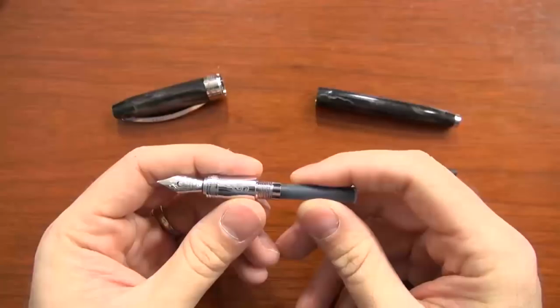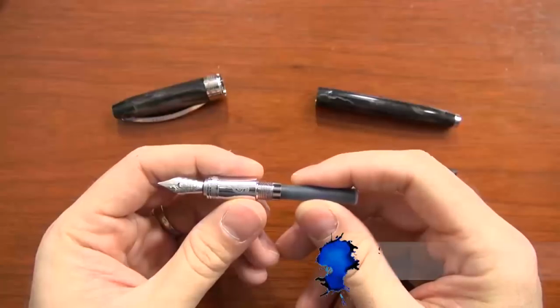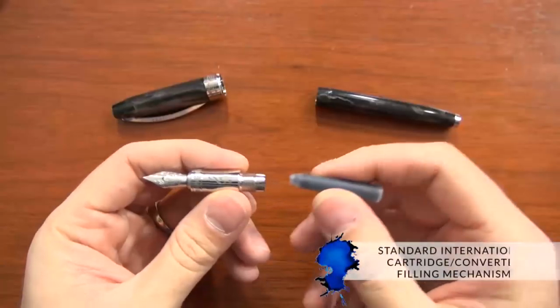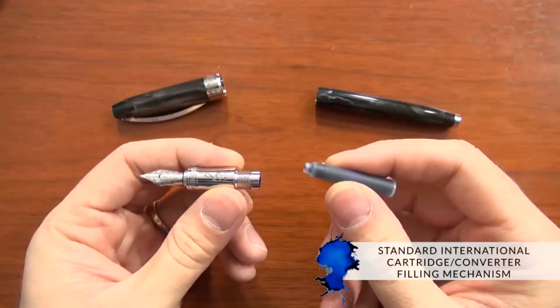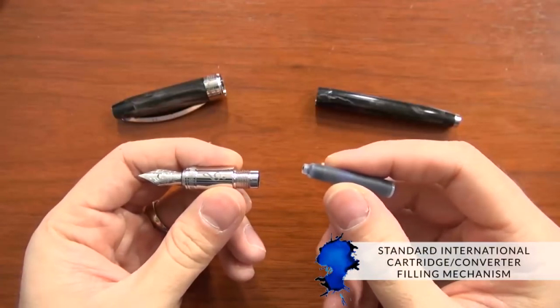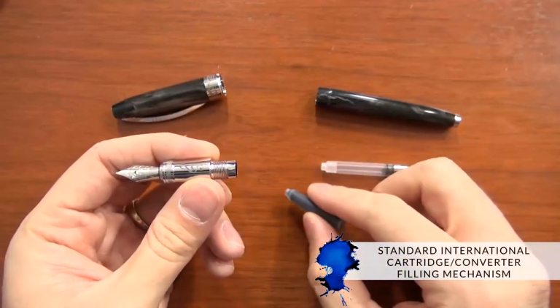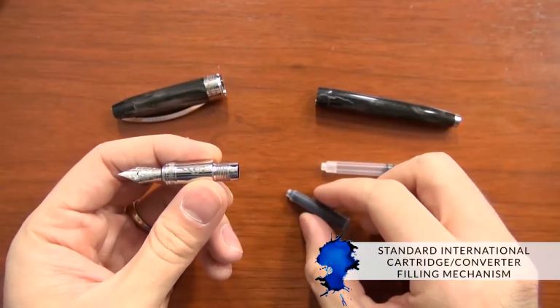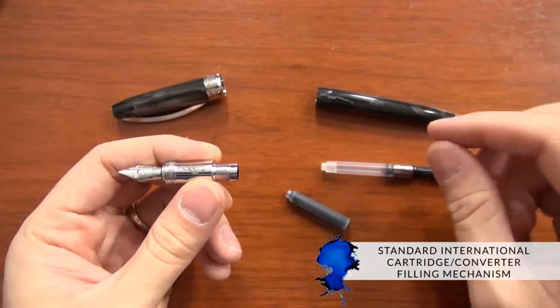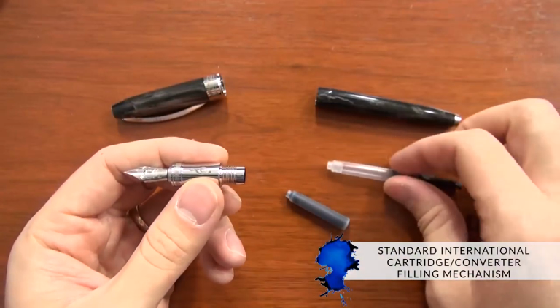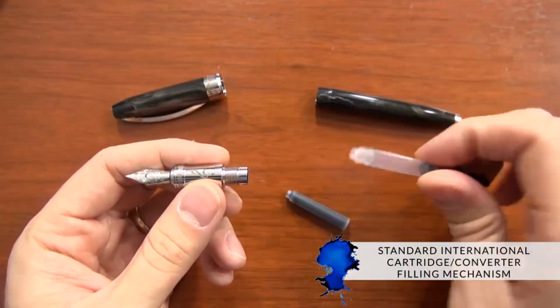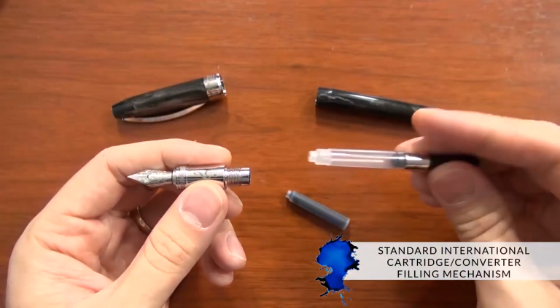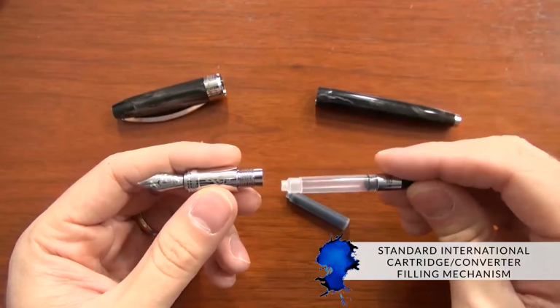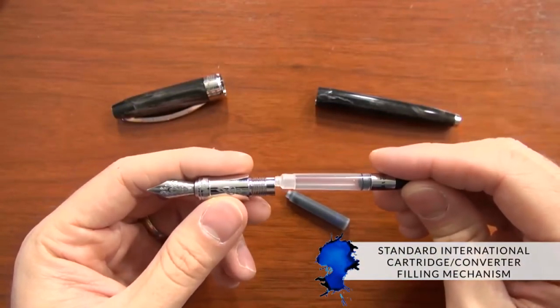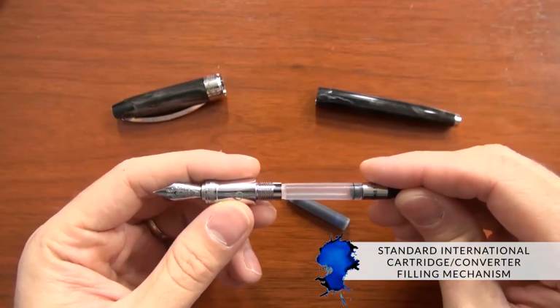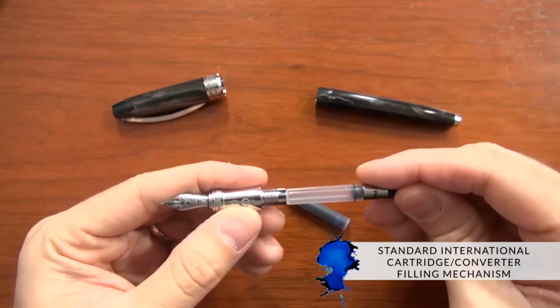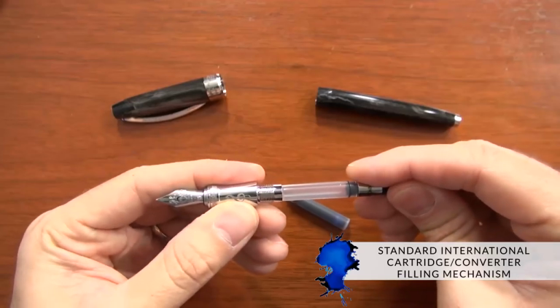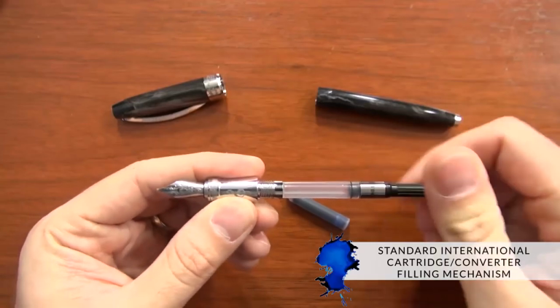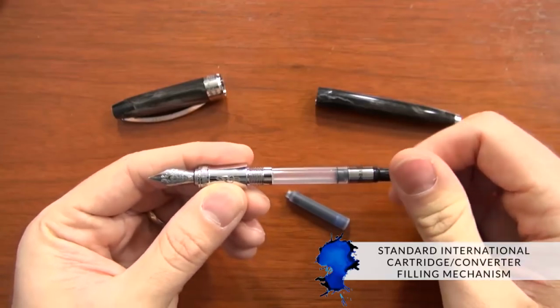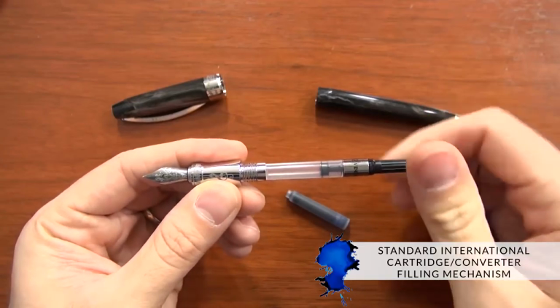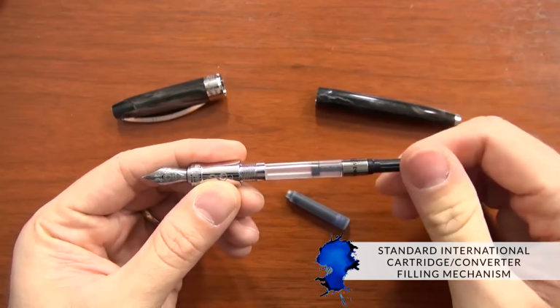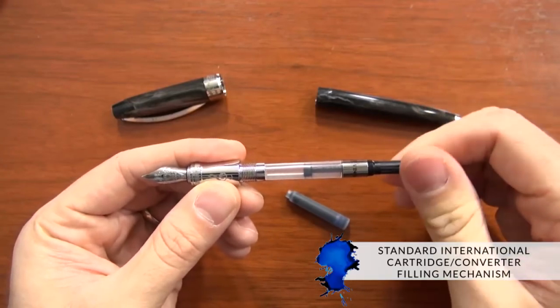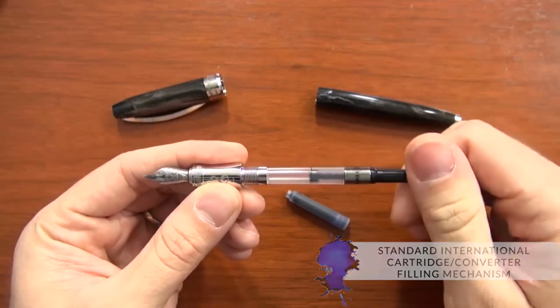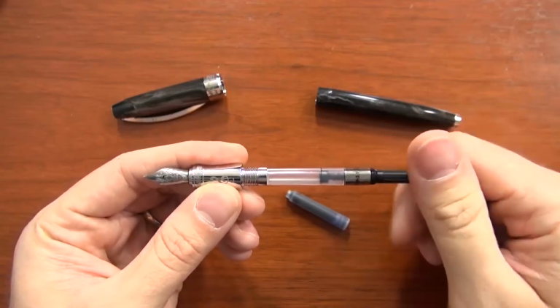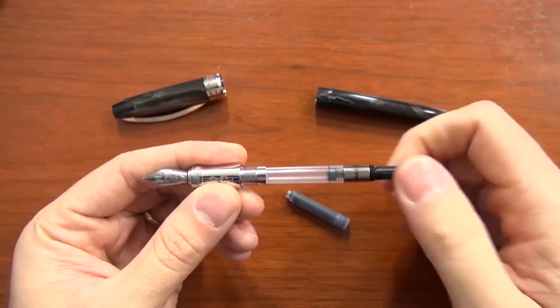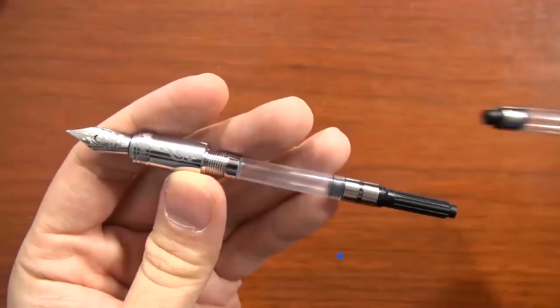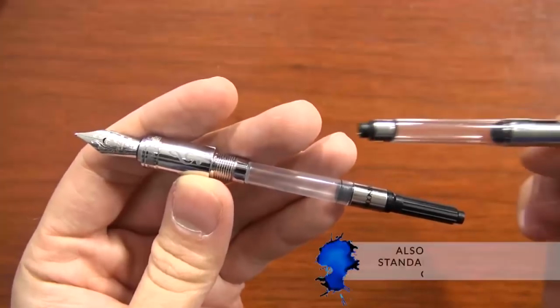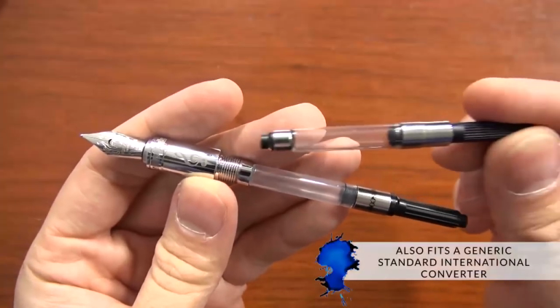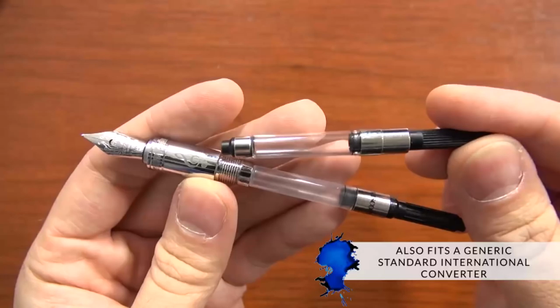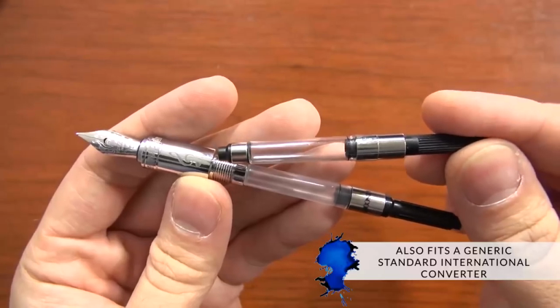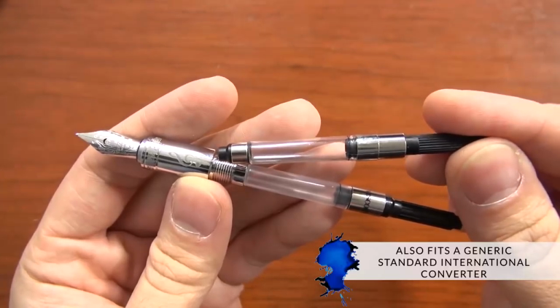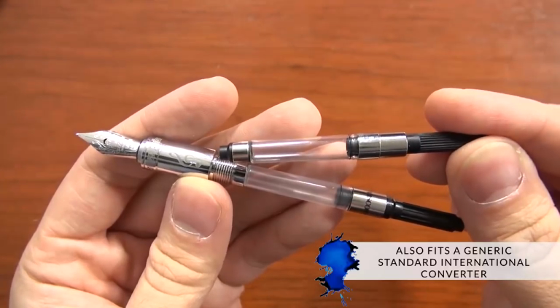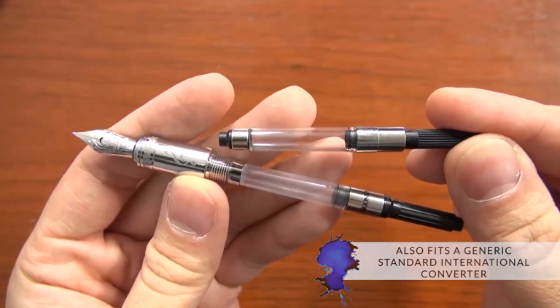It has a cartridge converter filling mechanism that is standard international, so it takes standard international short cartridges as well as the Visconti converter that comes with it. It also fits a generic standard international converter.